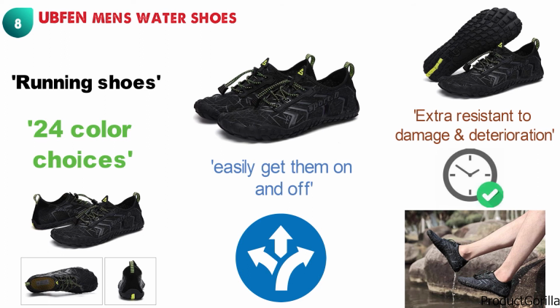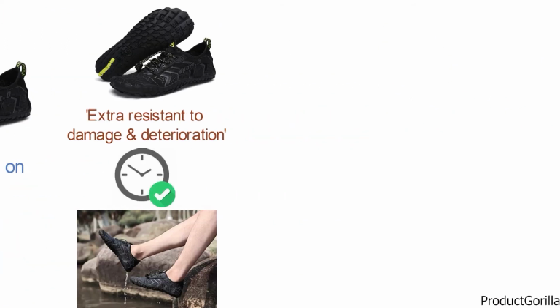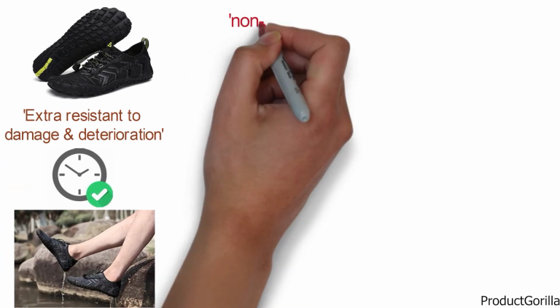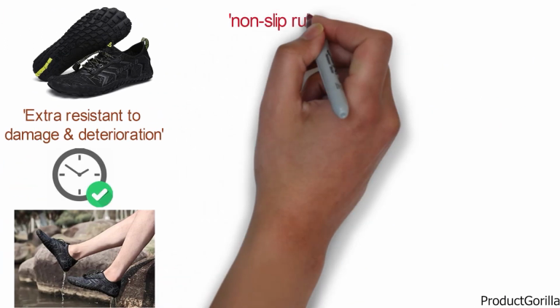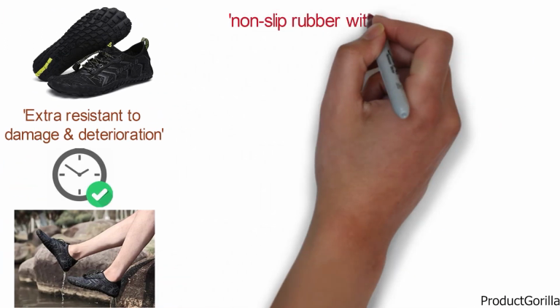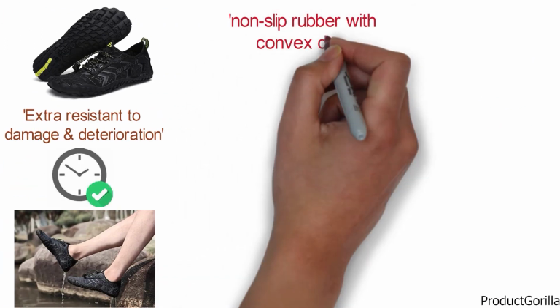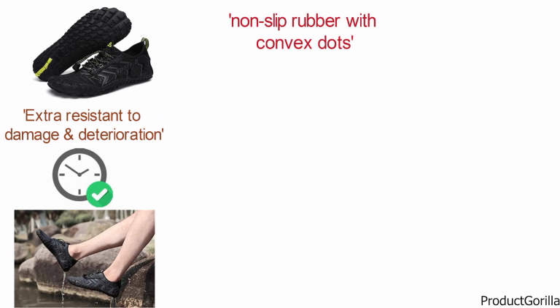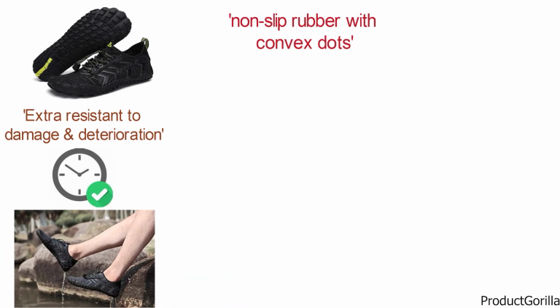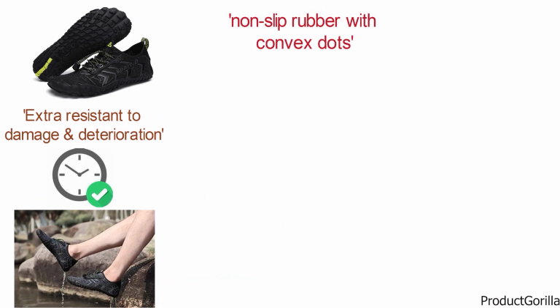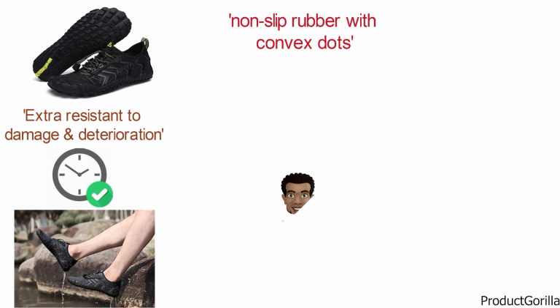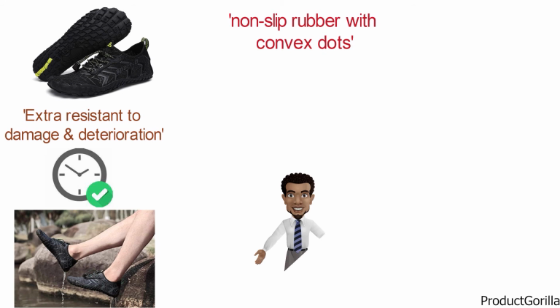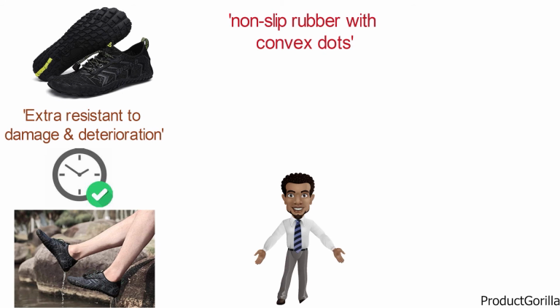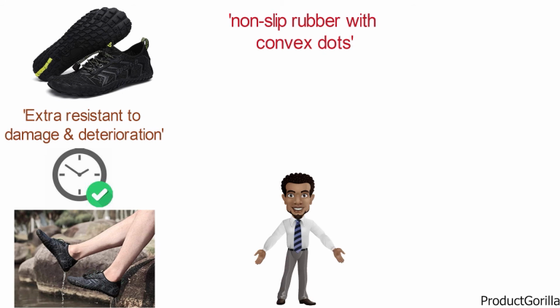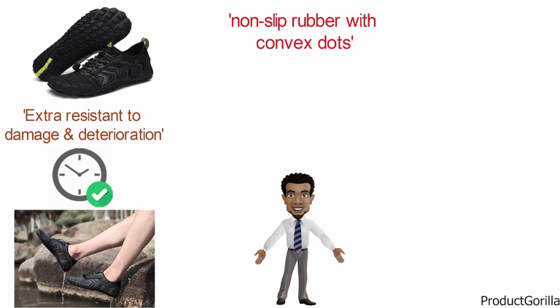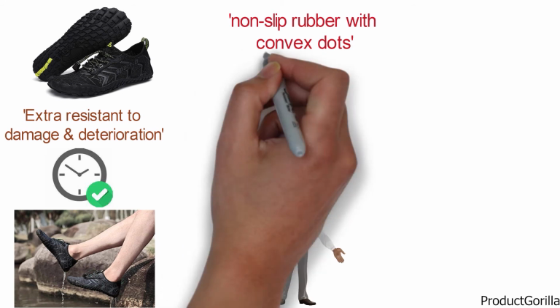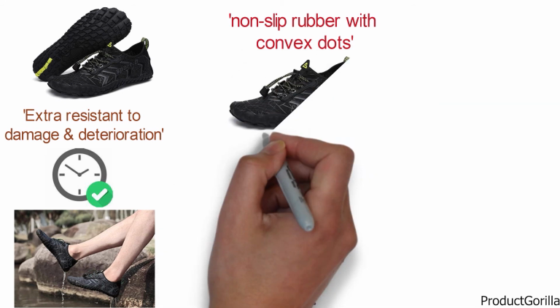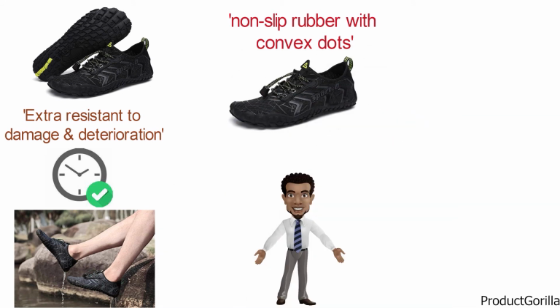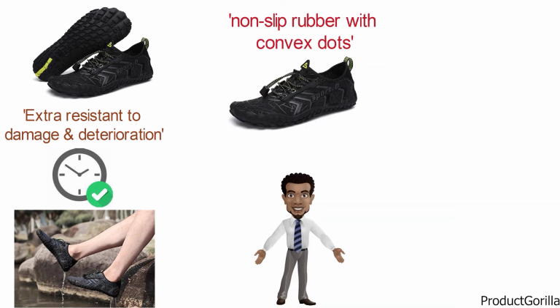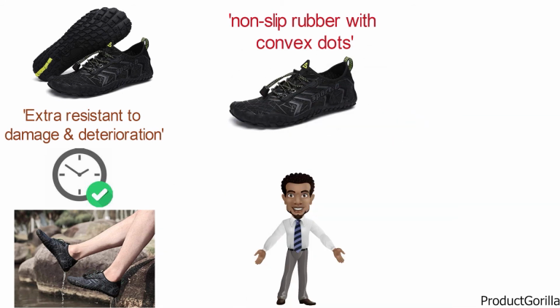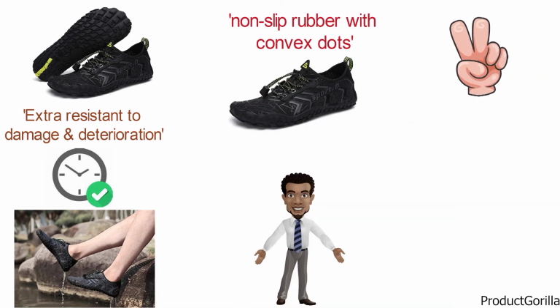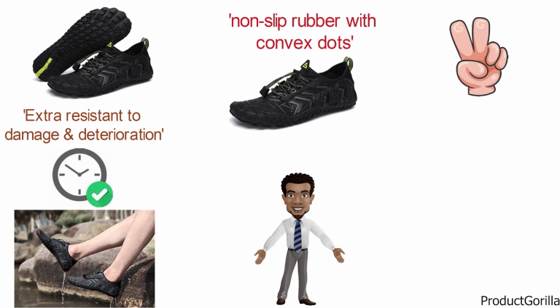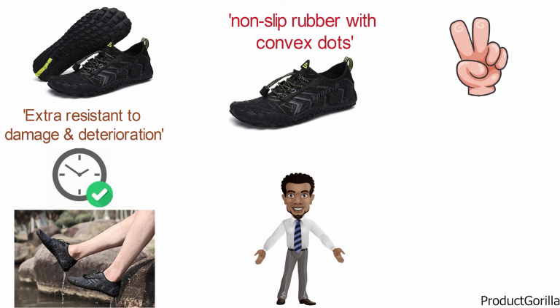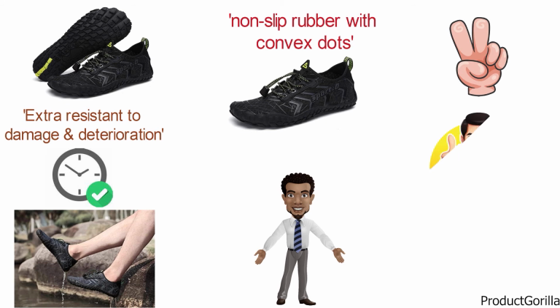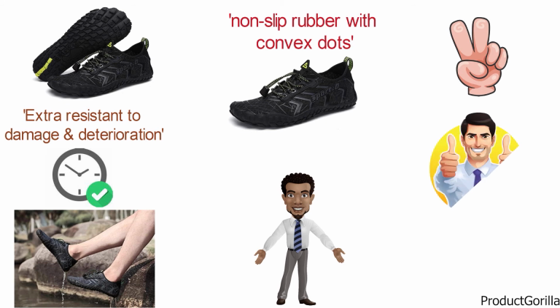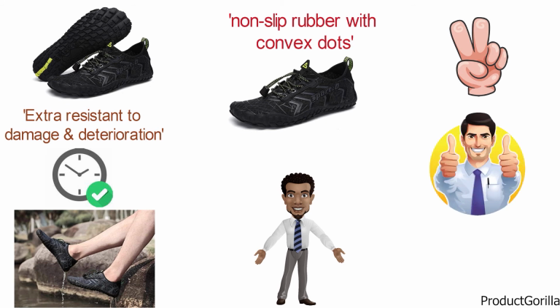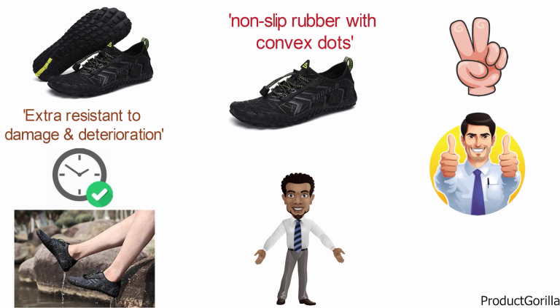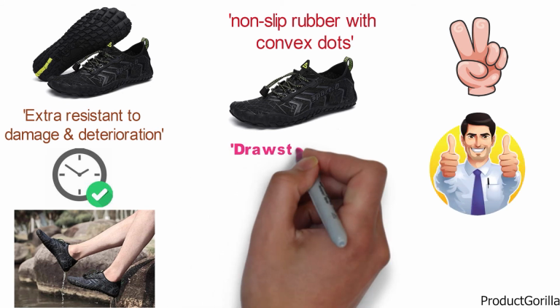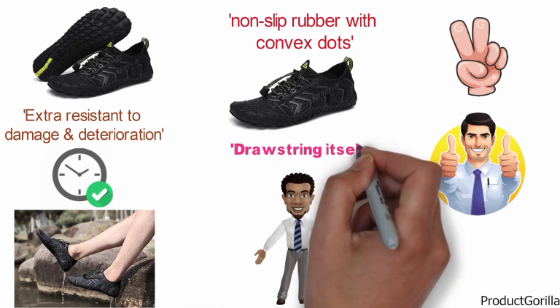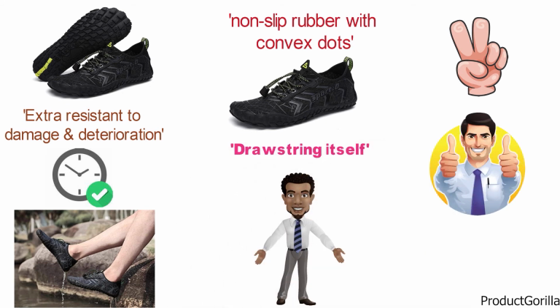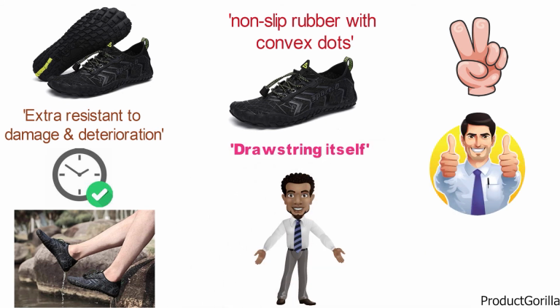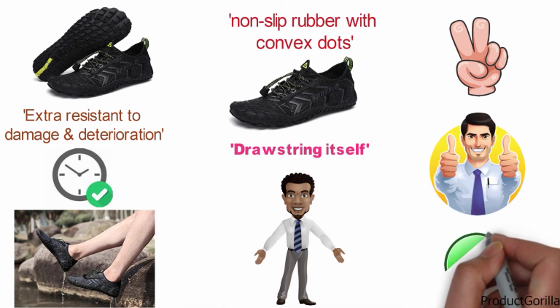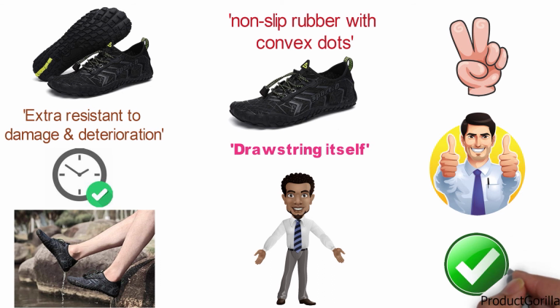They also have non-slip rubber with convex dots to make sure you always stay on your feet regardless of the surface. With the Ubfen Men's Water Shoes, the flexible laces serve a dual purpose — they are easy to adjust with a drawstring, and the drawstring itself can act as a way to carry them anywhere you need to.